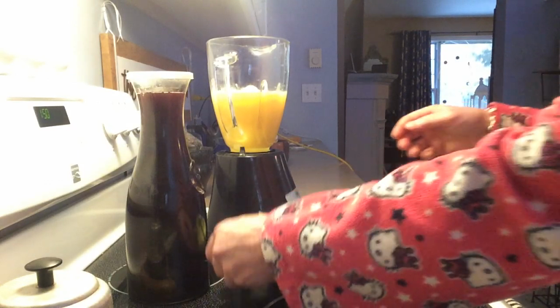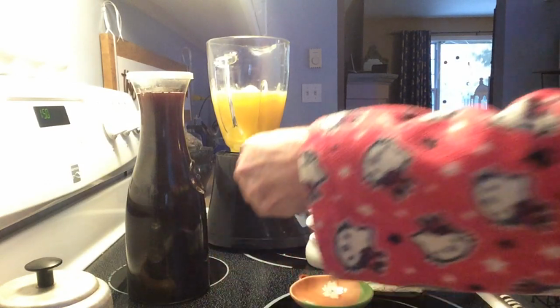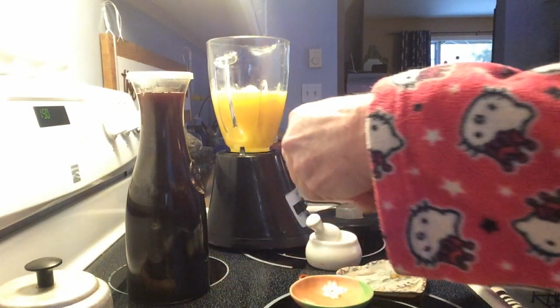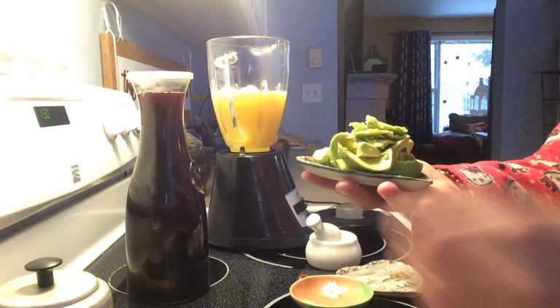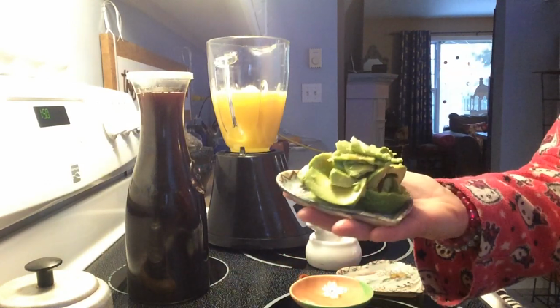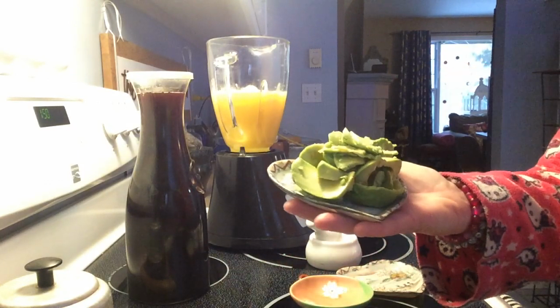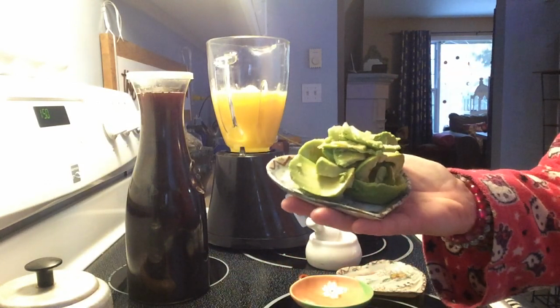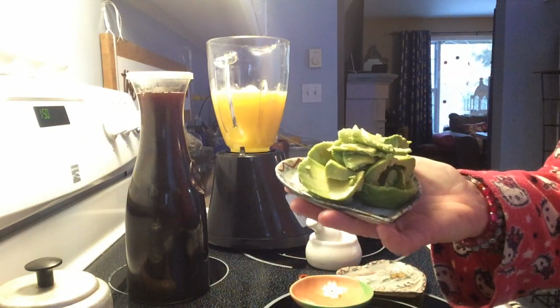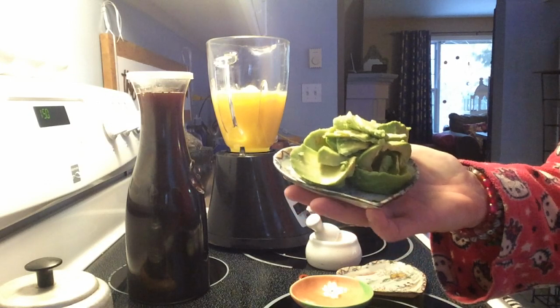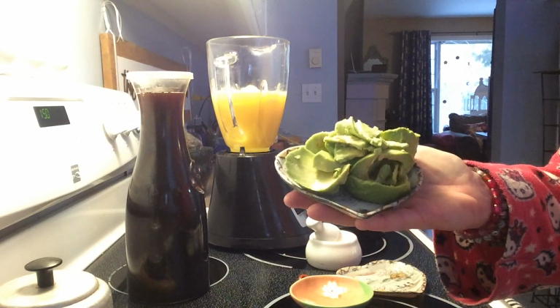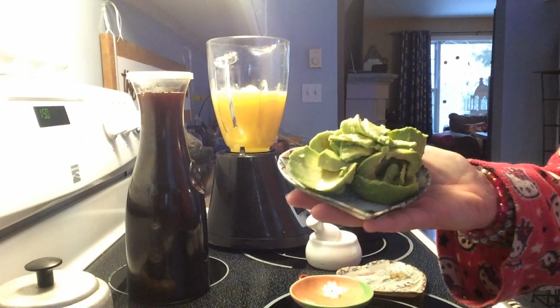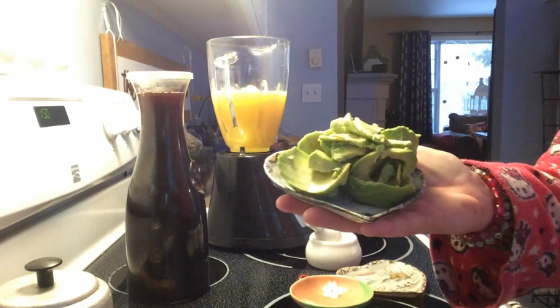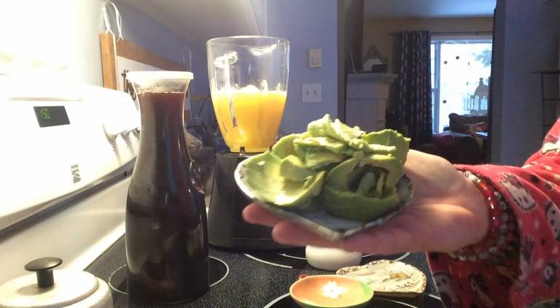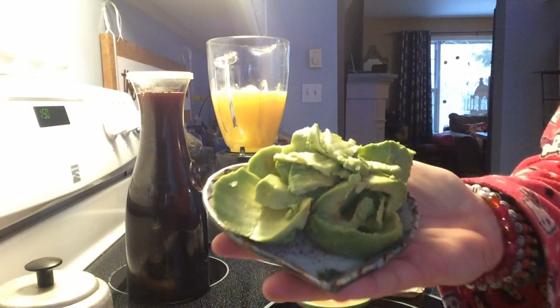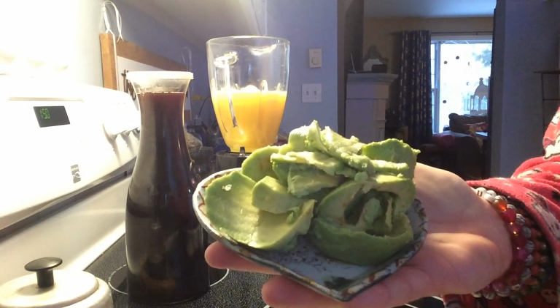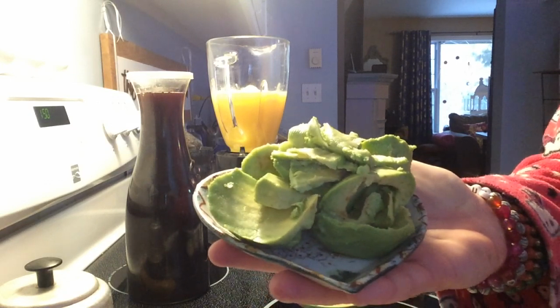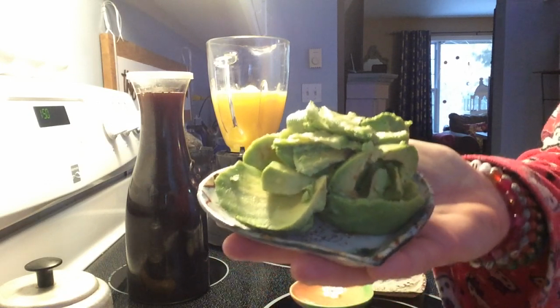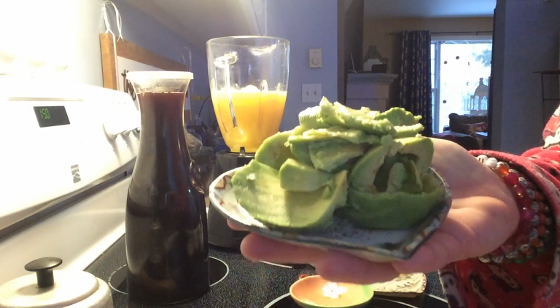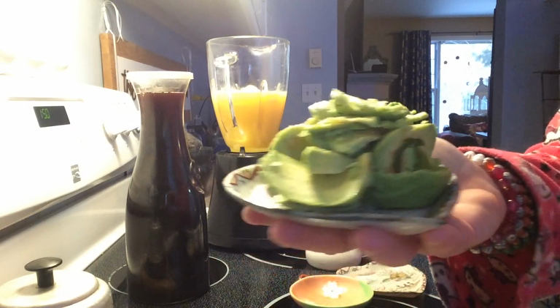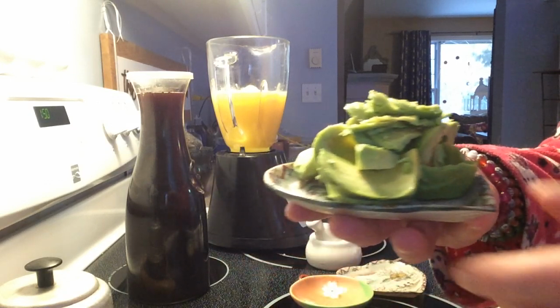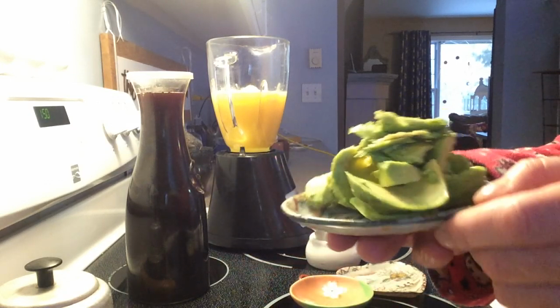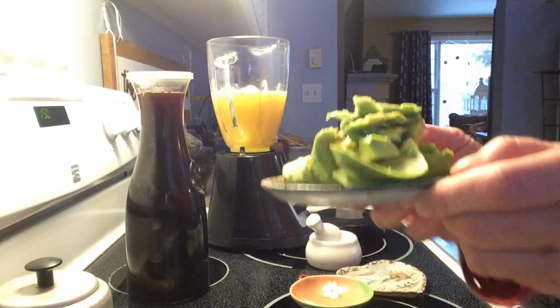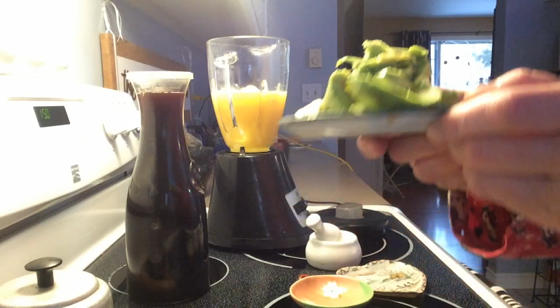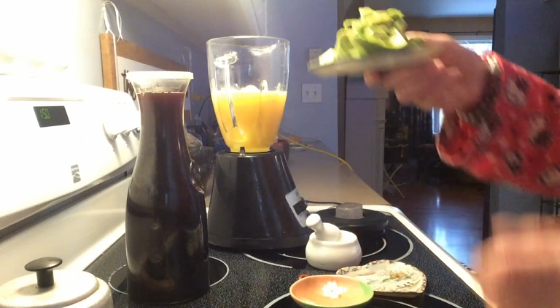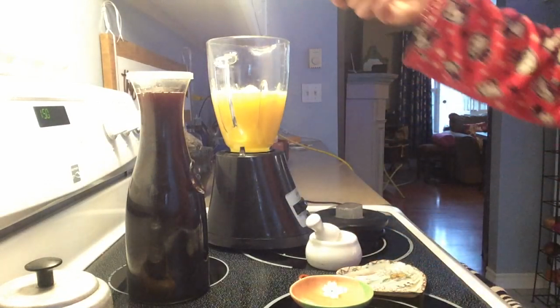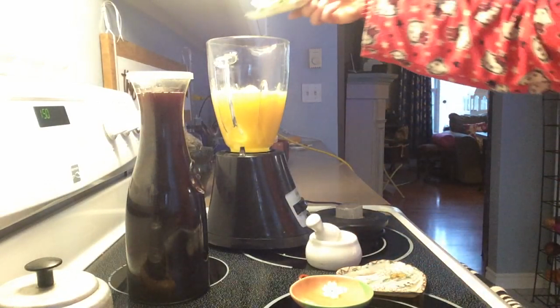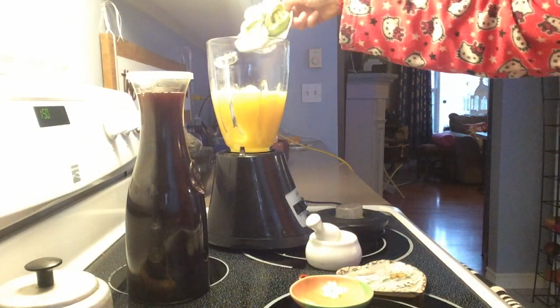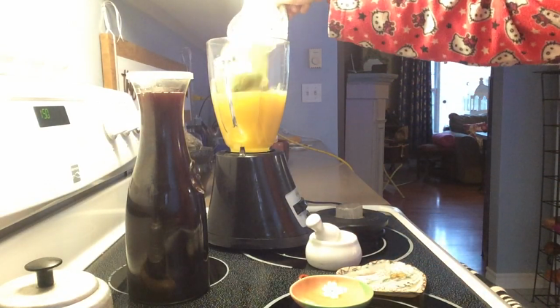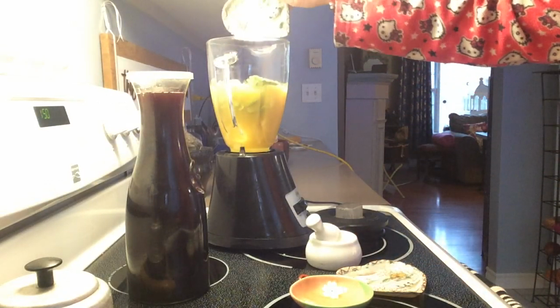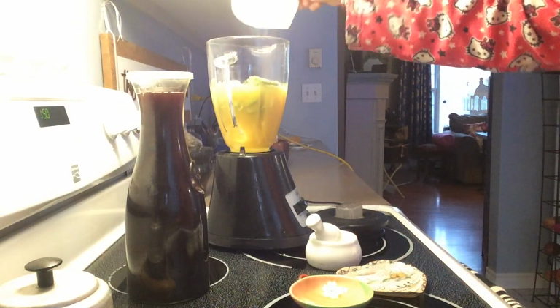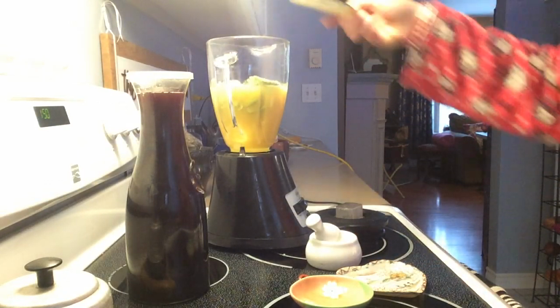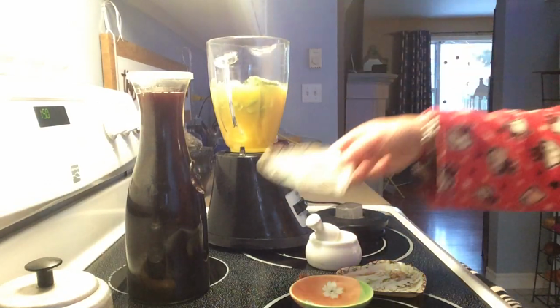Another one loaded with a lot of vitamin C and vitamin E is avocados. There's a couple — I think it was three avocados. Use as many as you like. It's up to yourself.